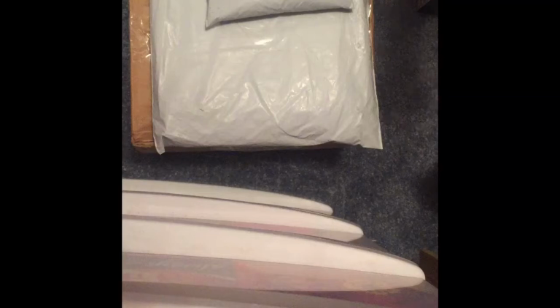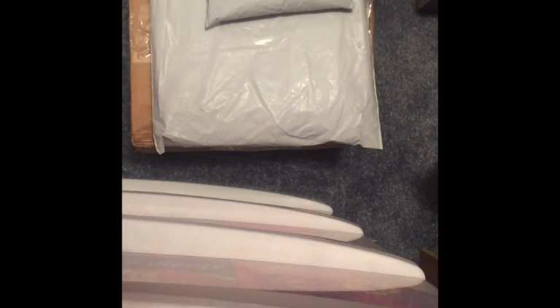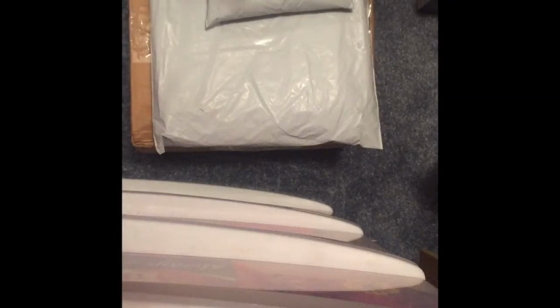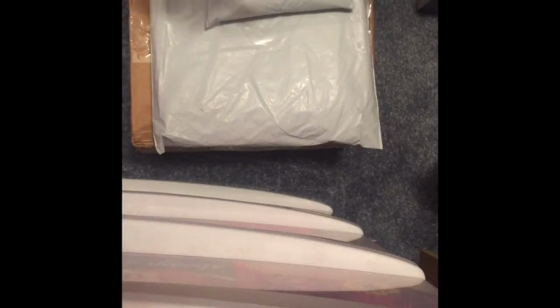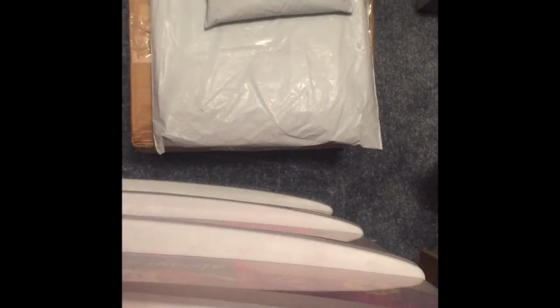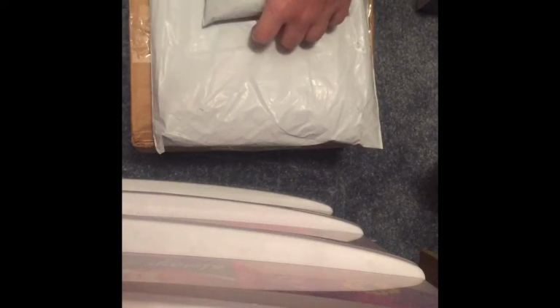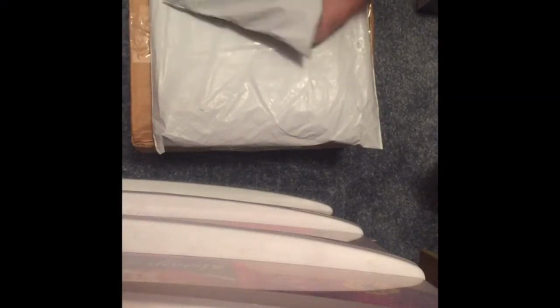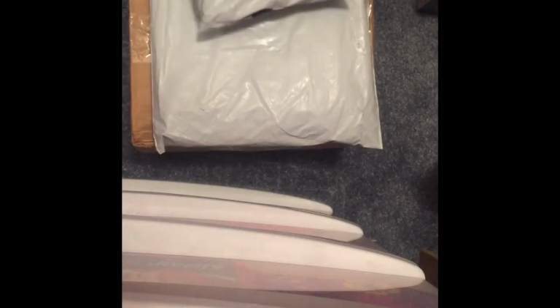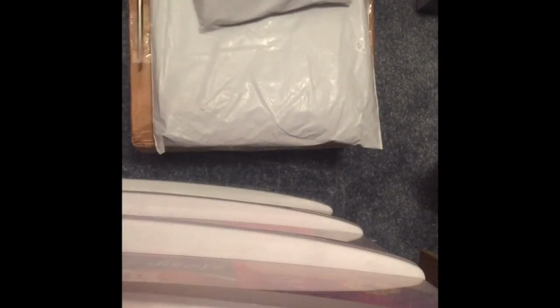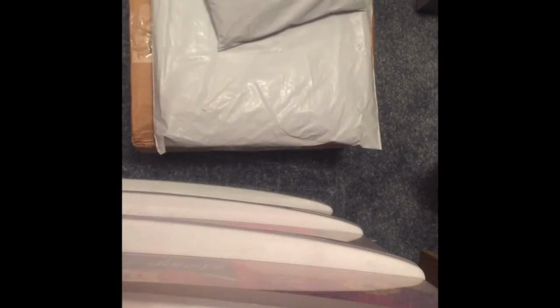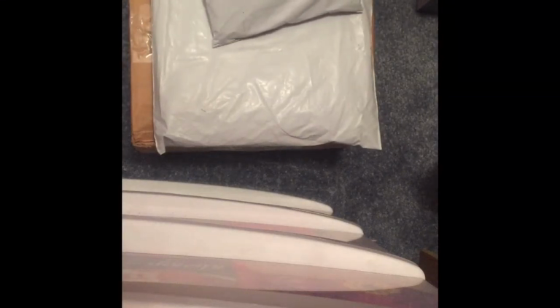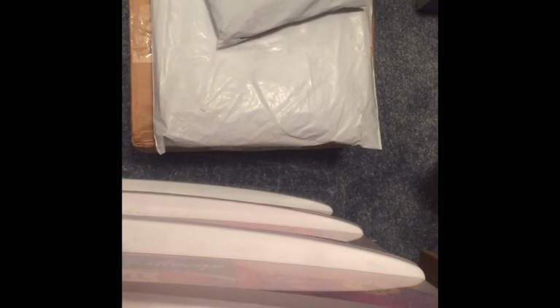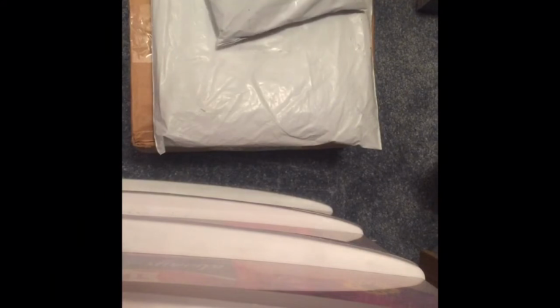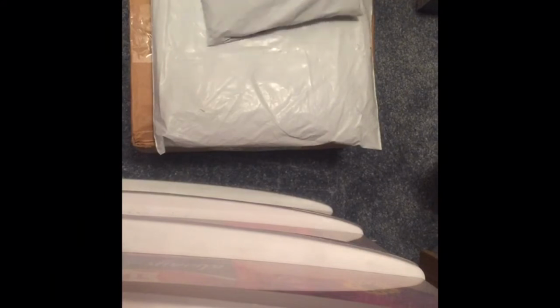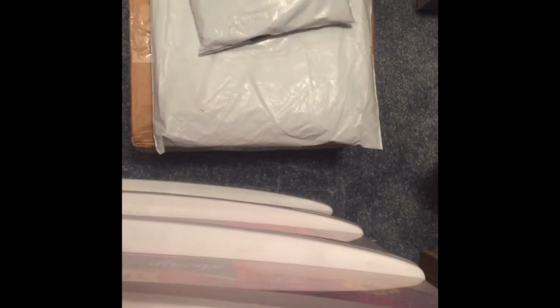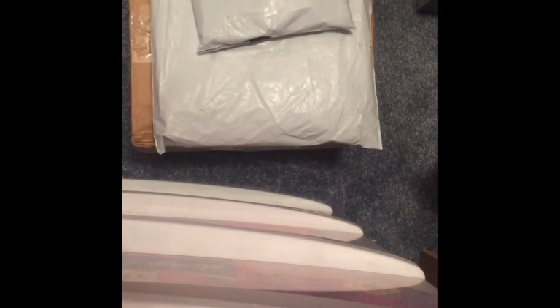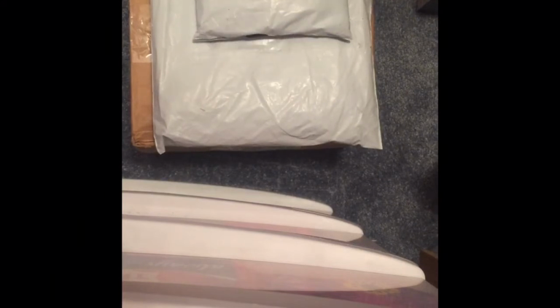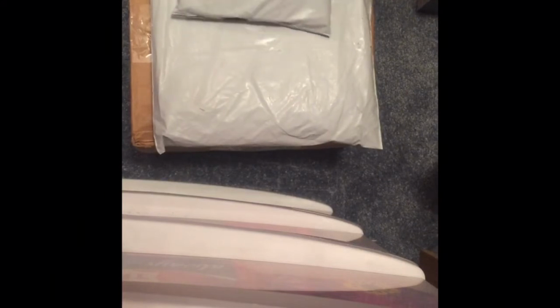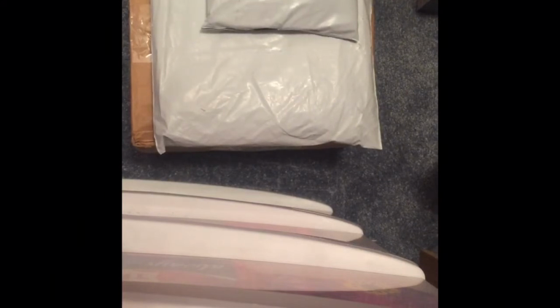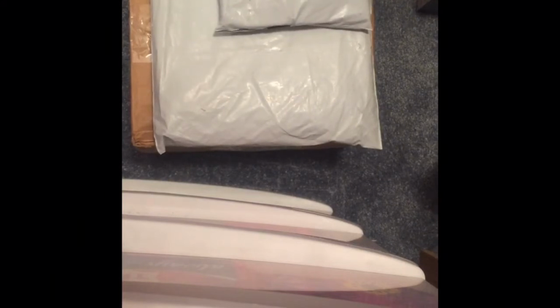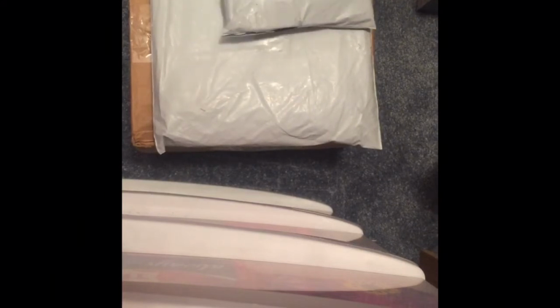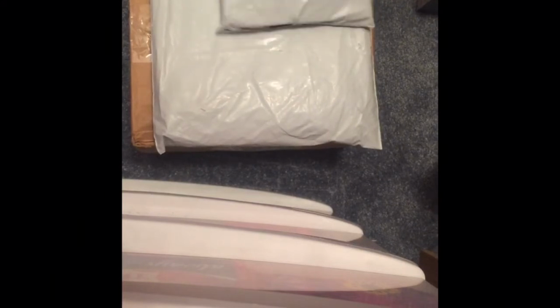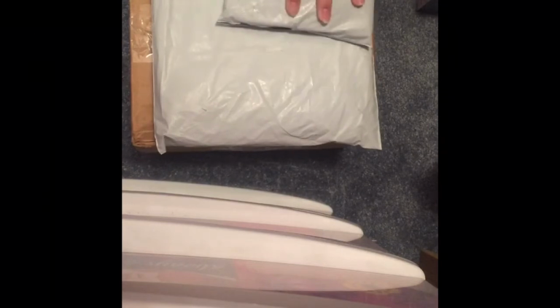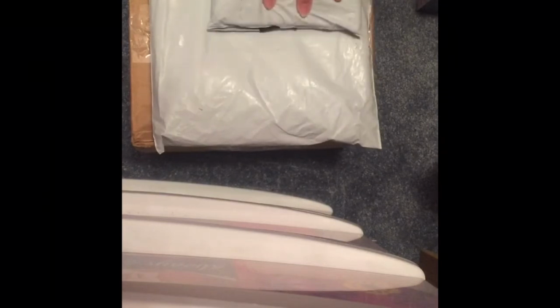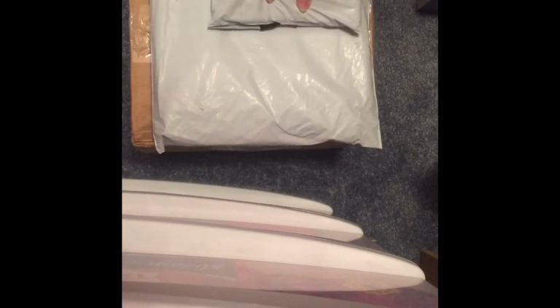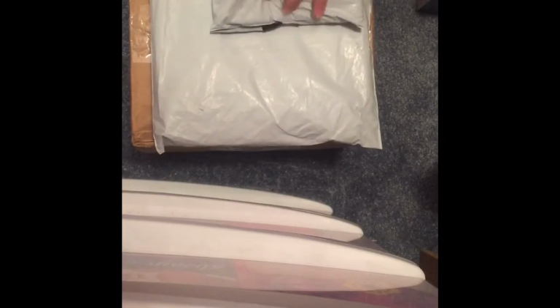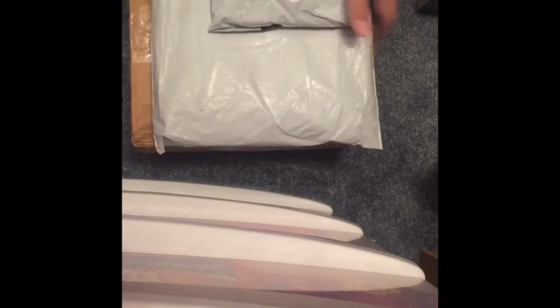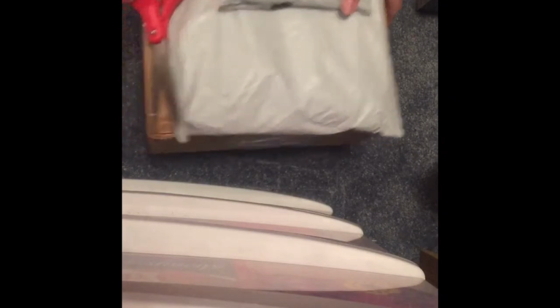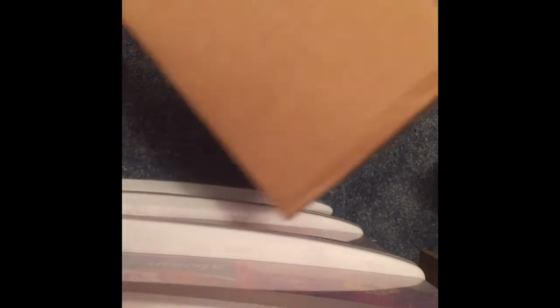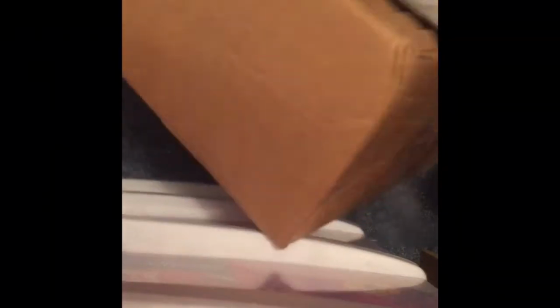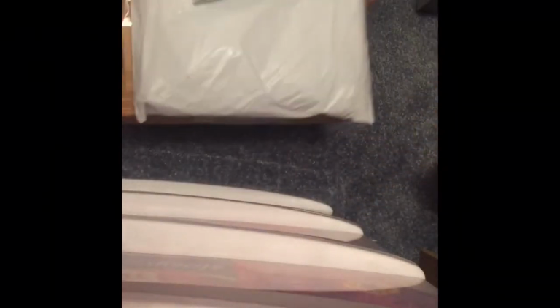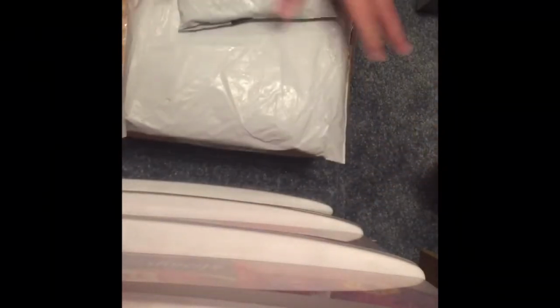Hey girls, it's AP here. Today I'm going to be doing an unboxing video. These first two top items are beauty products while the bottom box is period products.